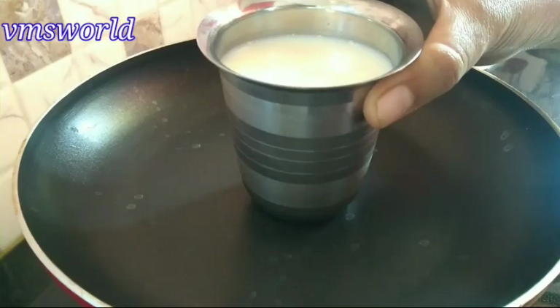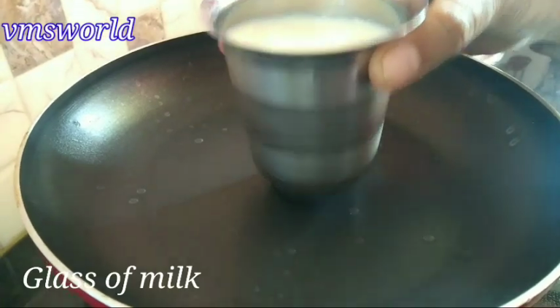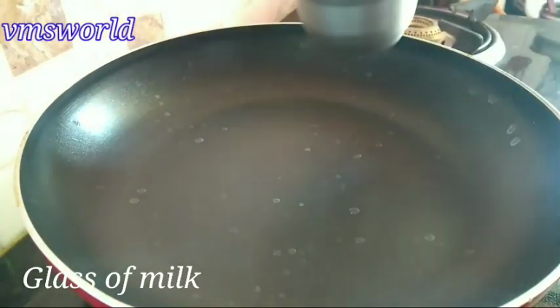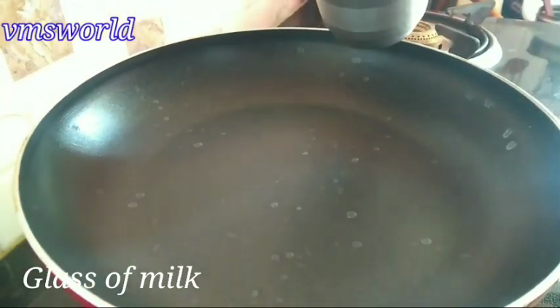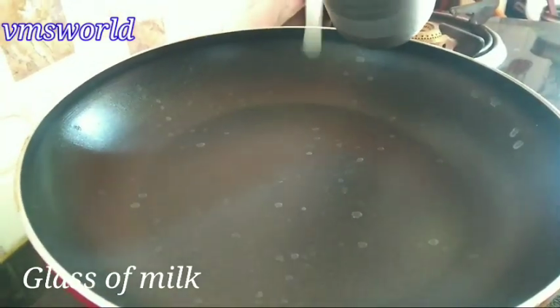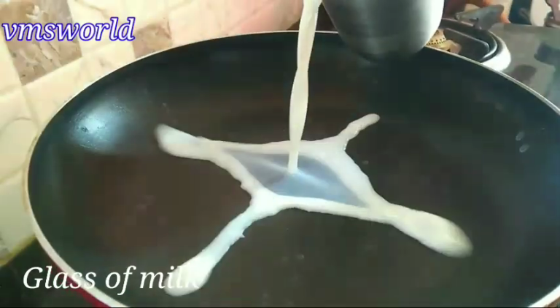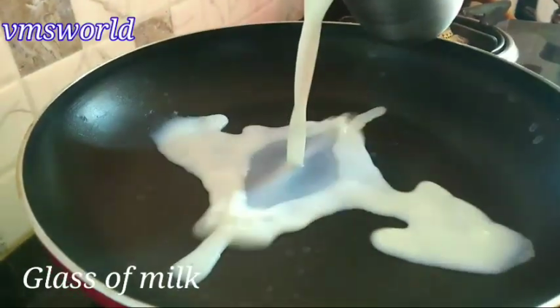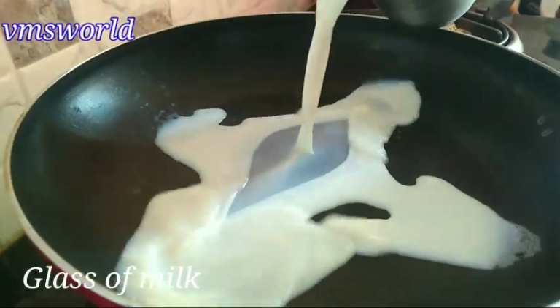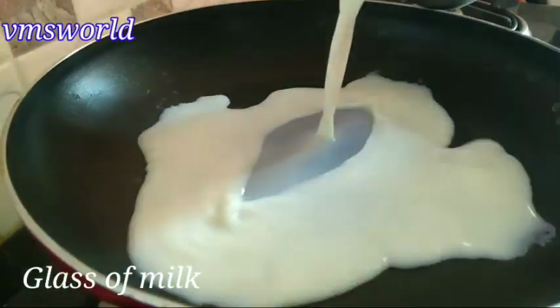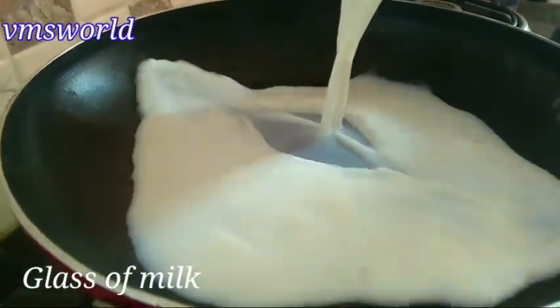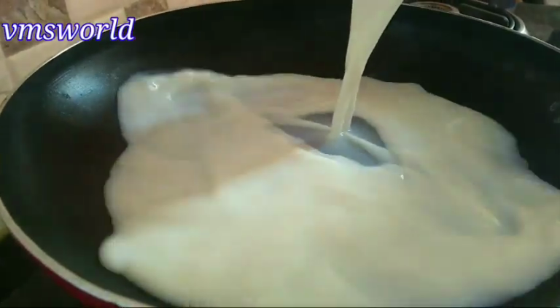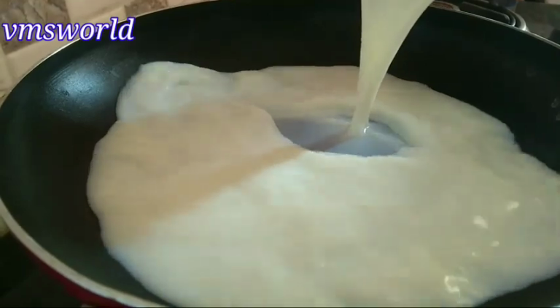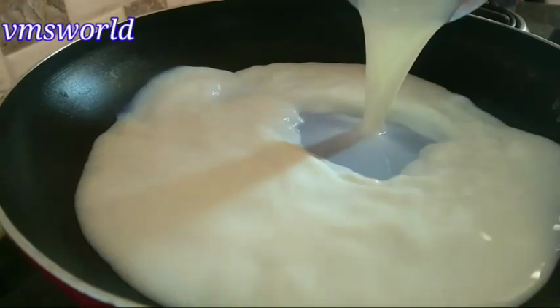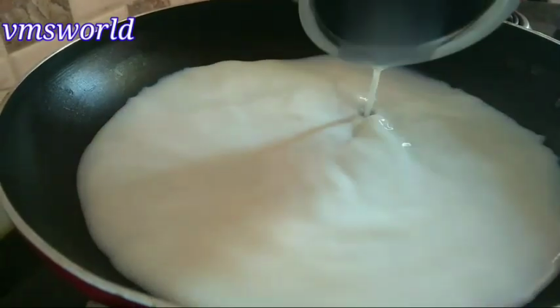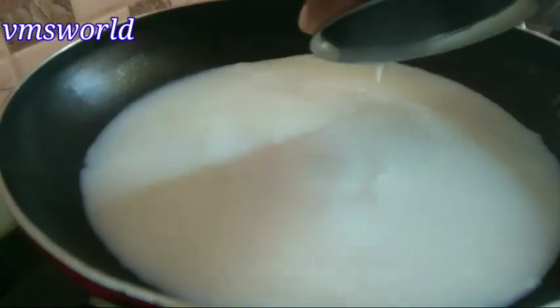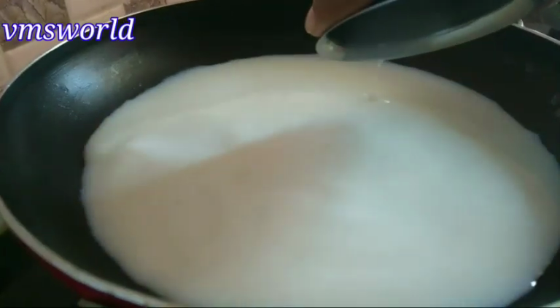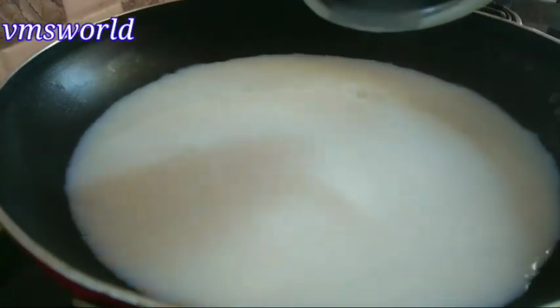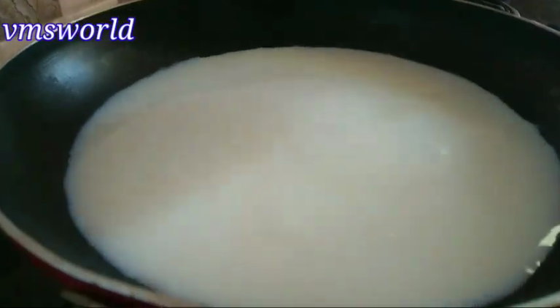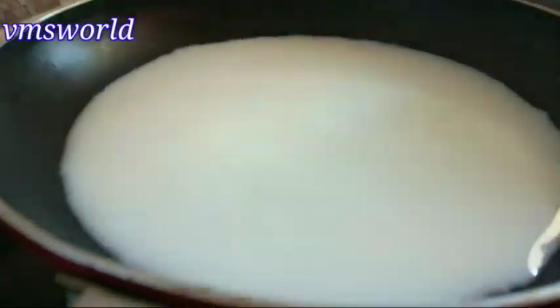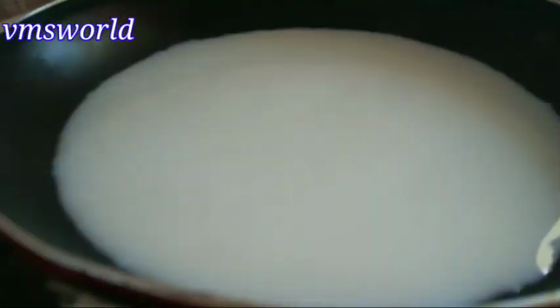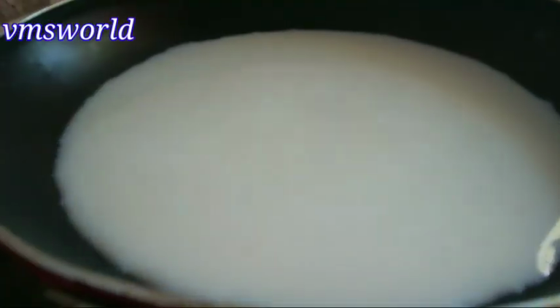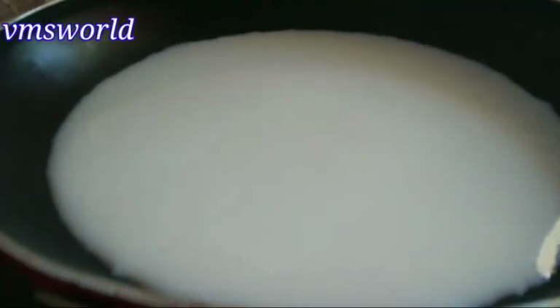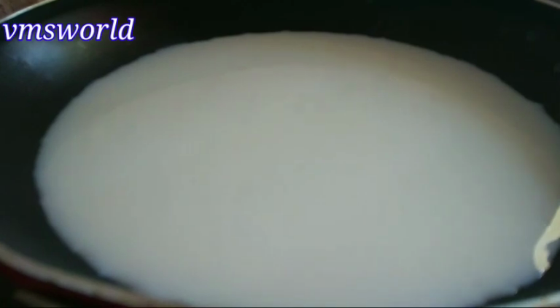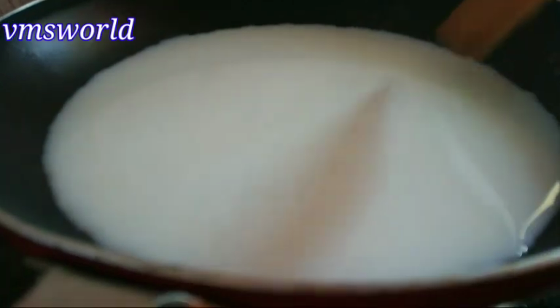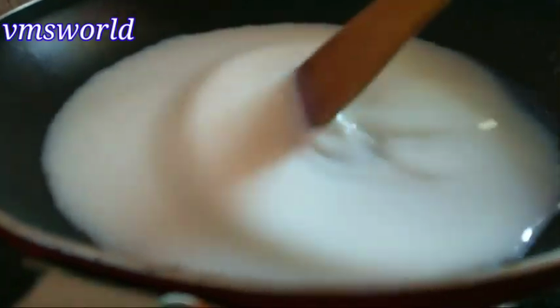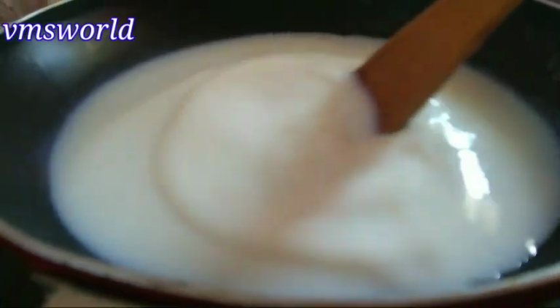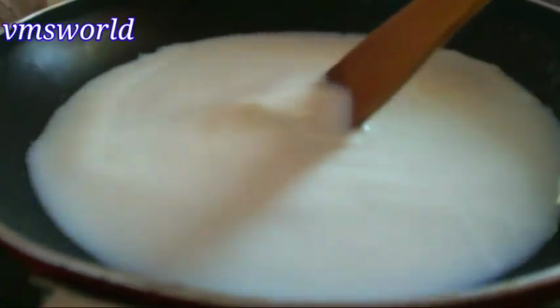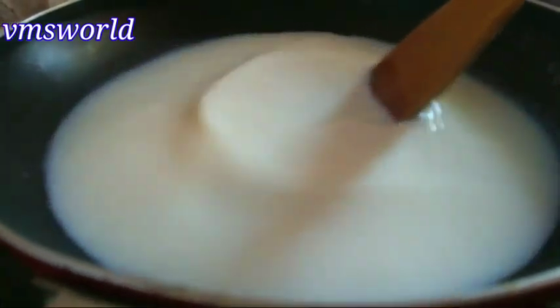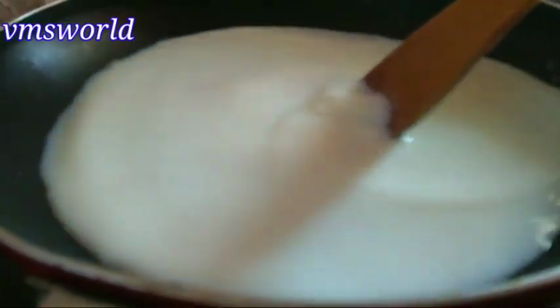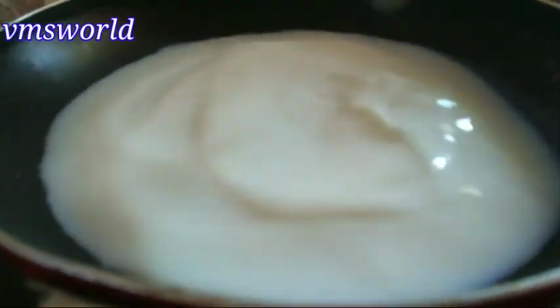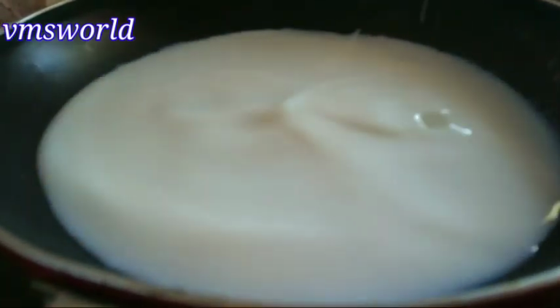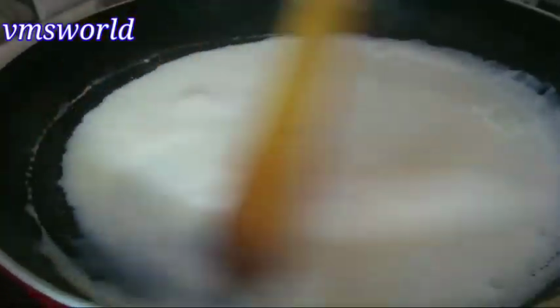Let's get started with a glass of milk — you can use low-fat or high-fat milk. Pour the milk and heat it on a low-to-medium flame.